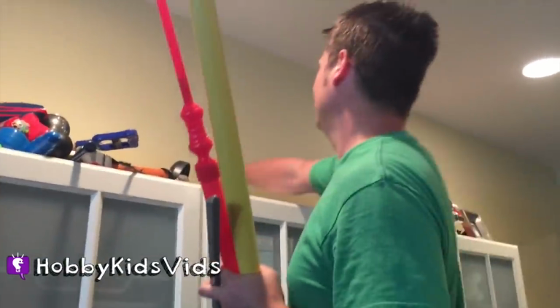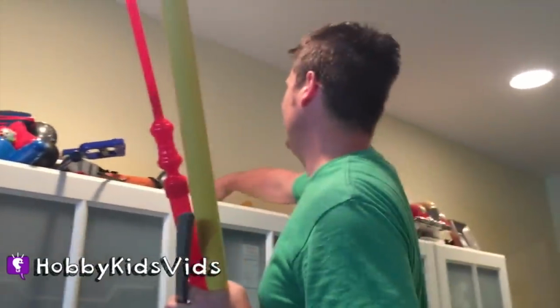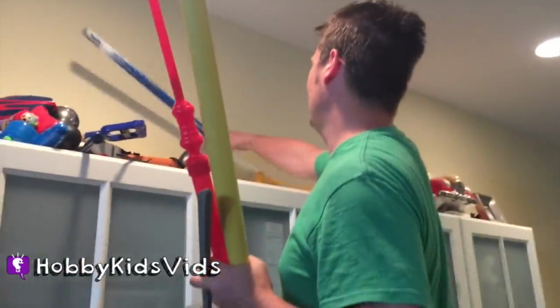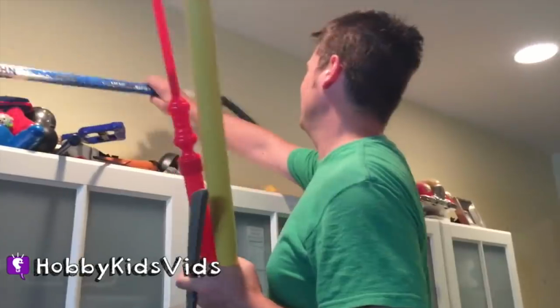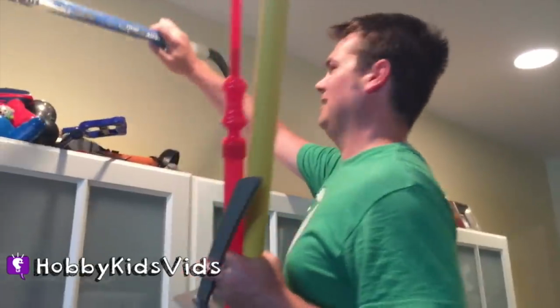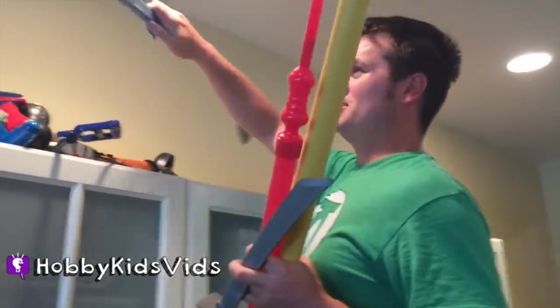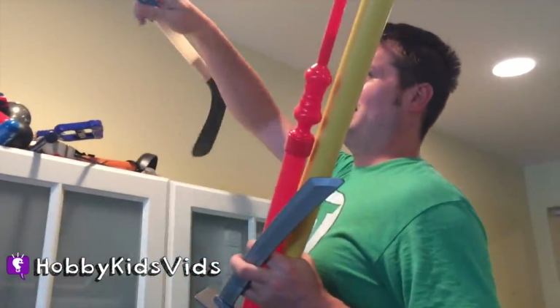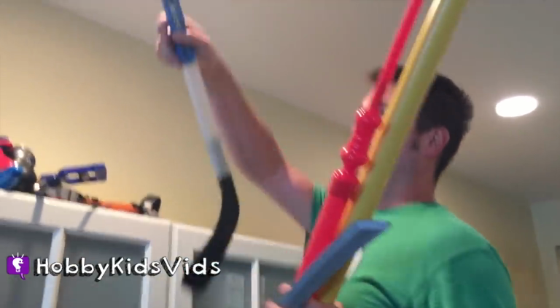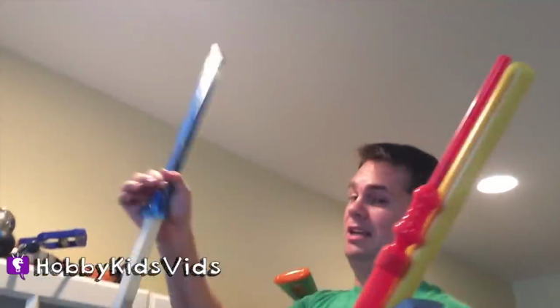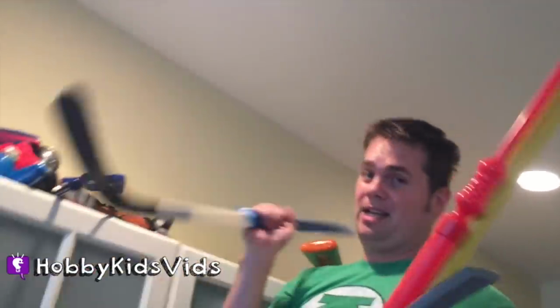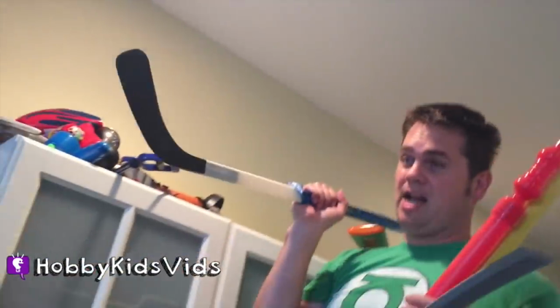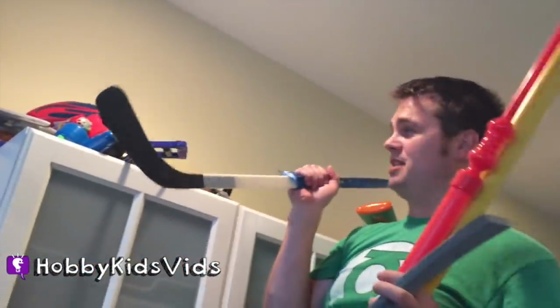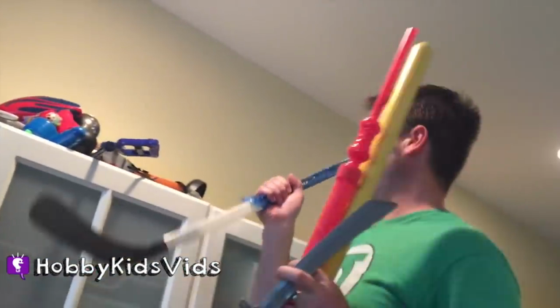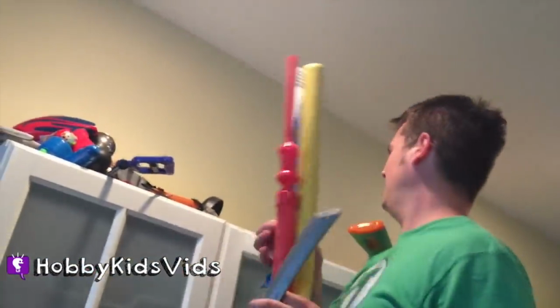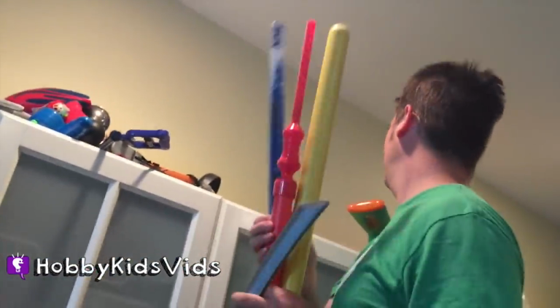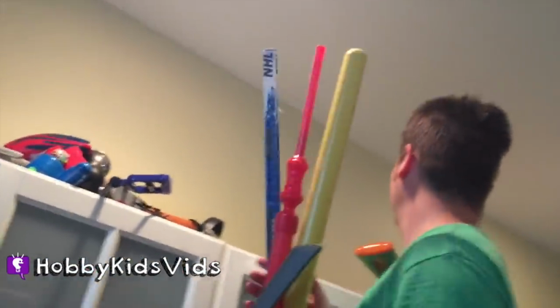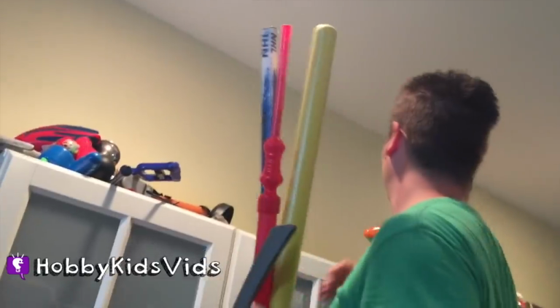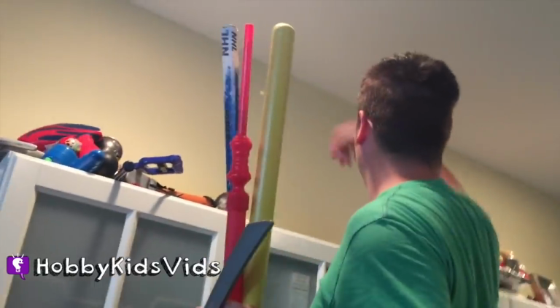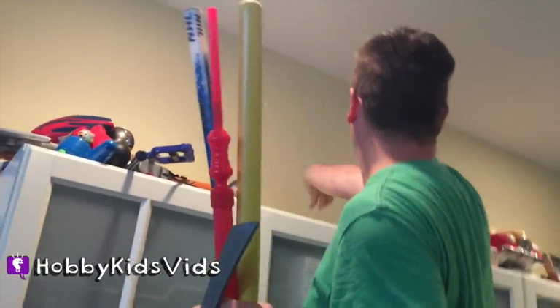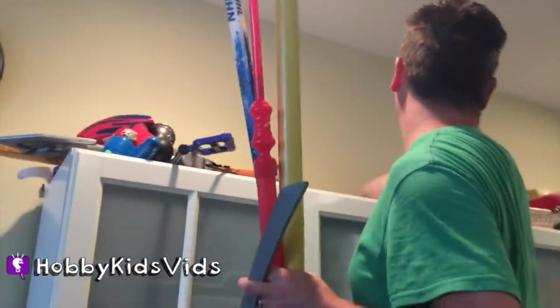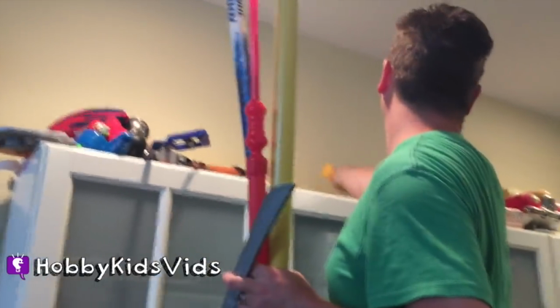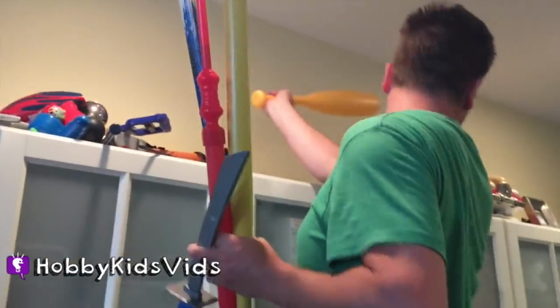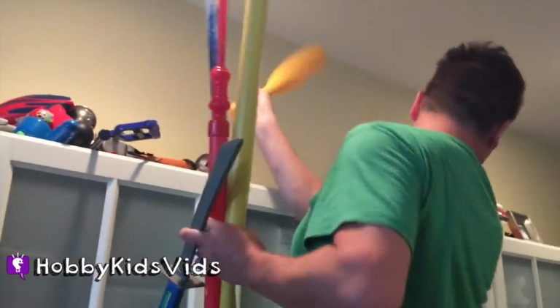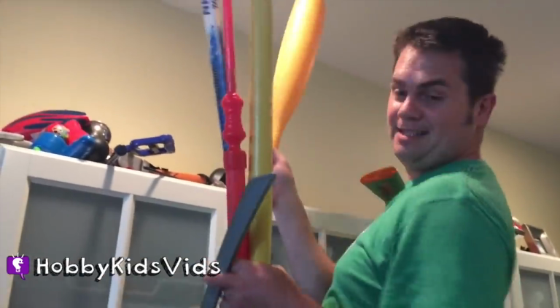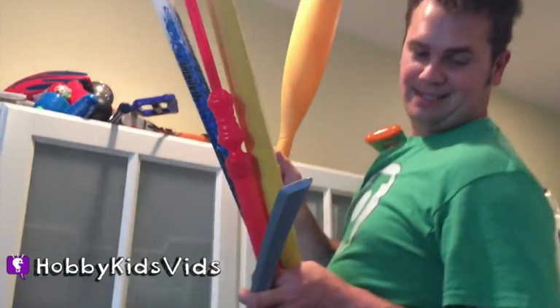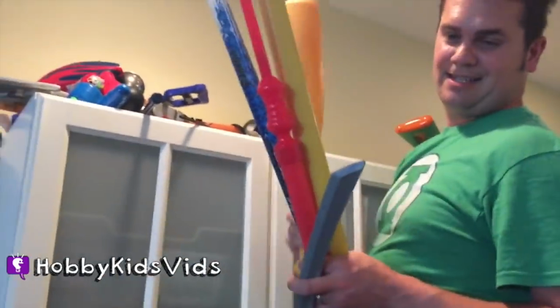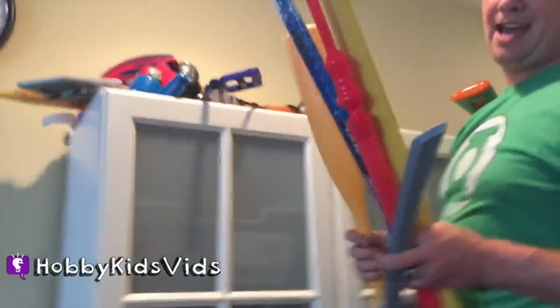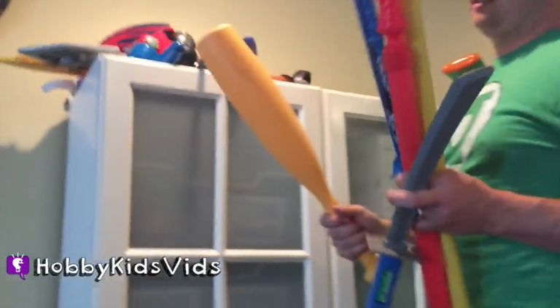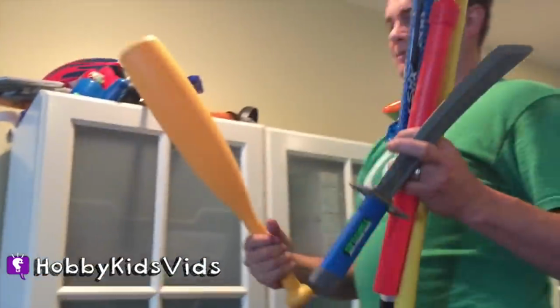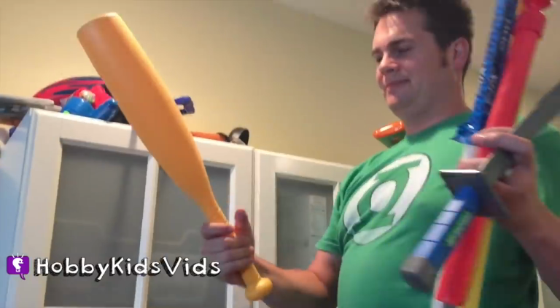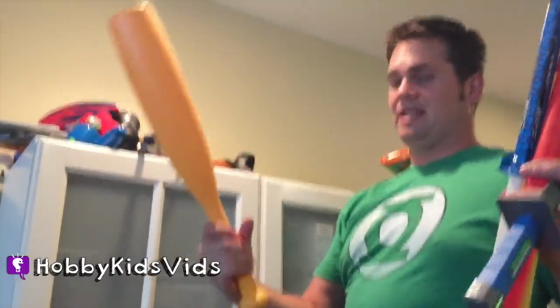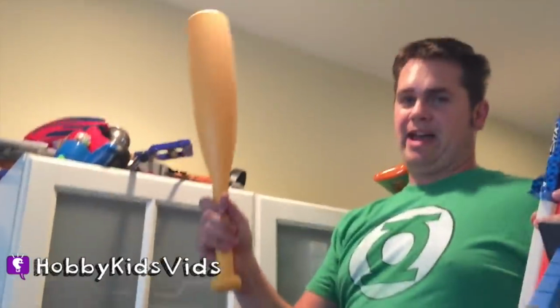They're trying to be NHL hockey players for today. Yeah, well that turned into a weapon real quick. I got one! He's running away with a sword. Another bat.